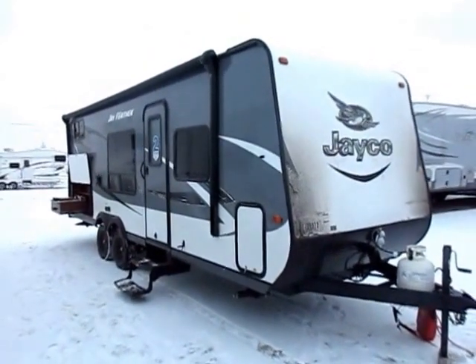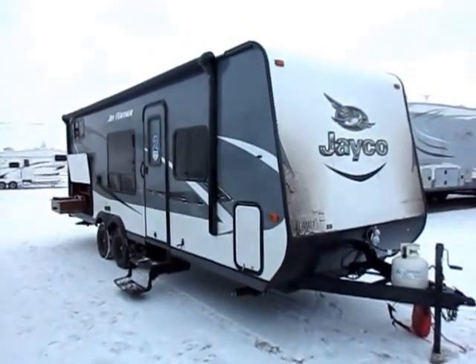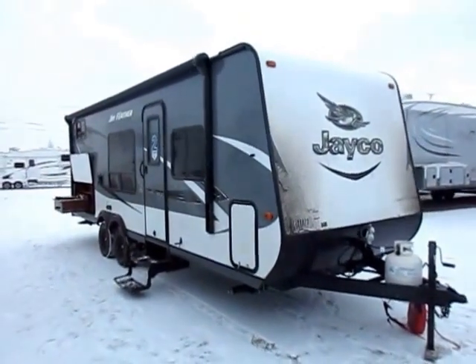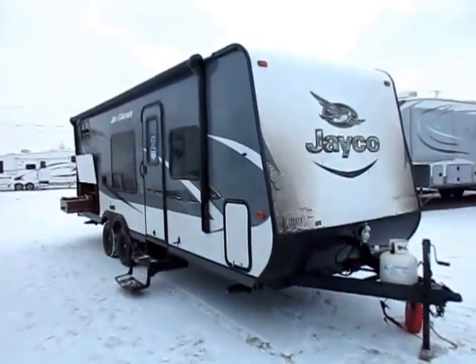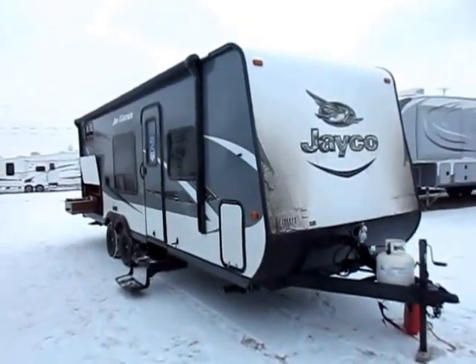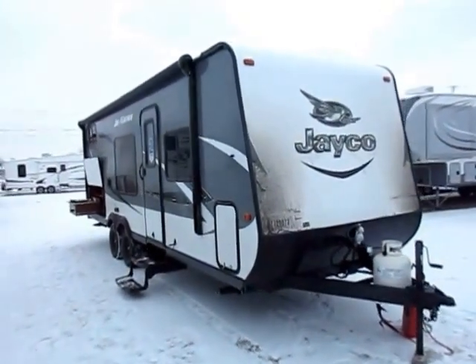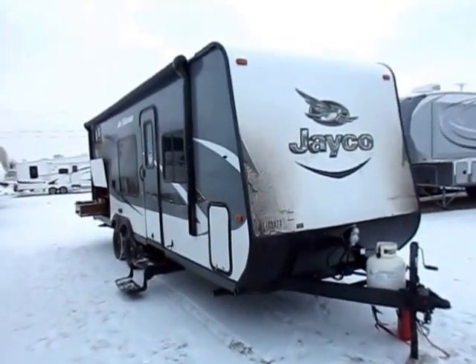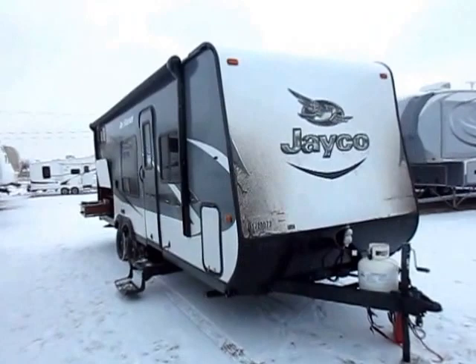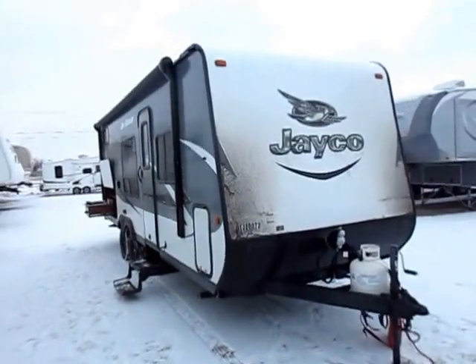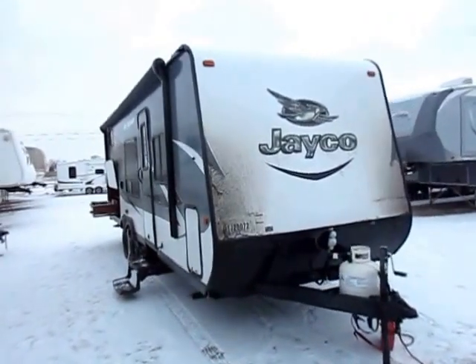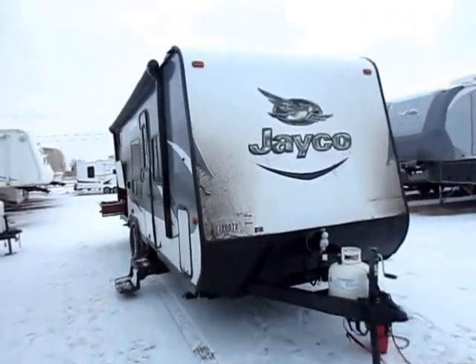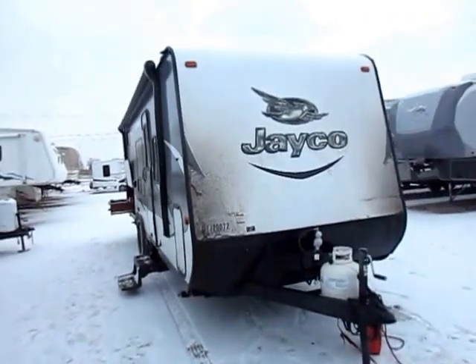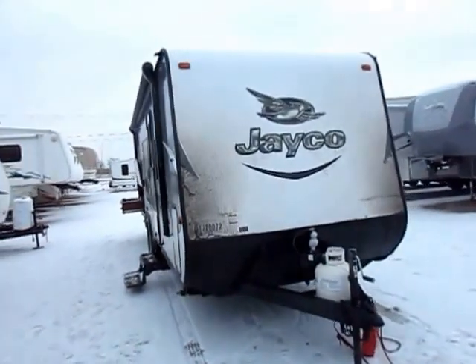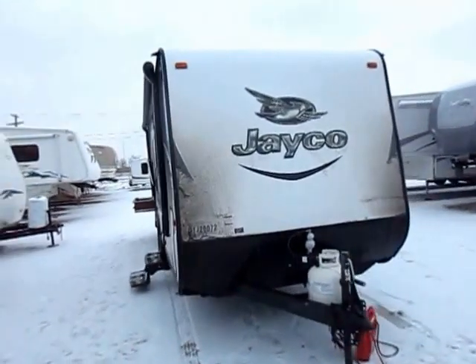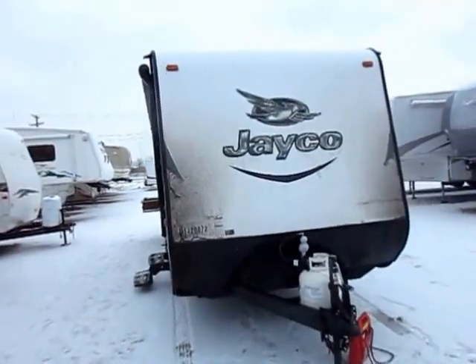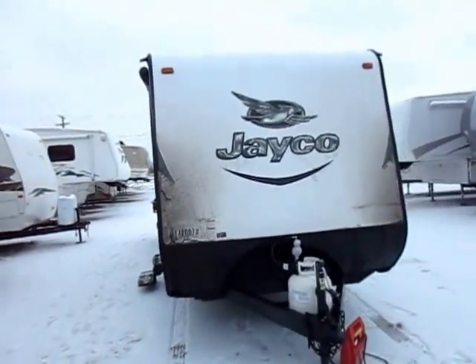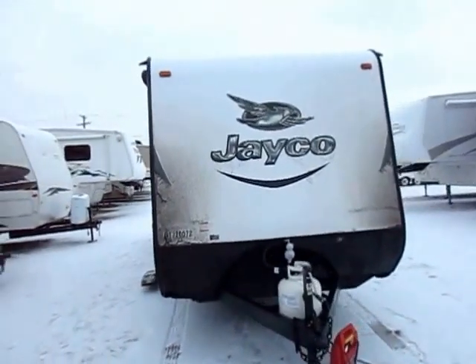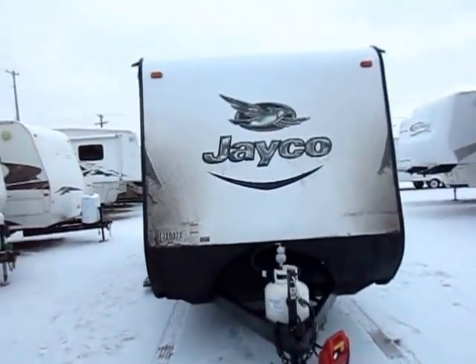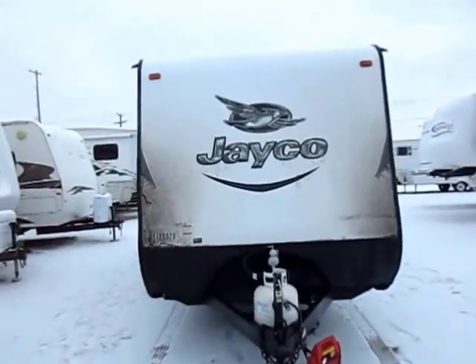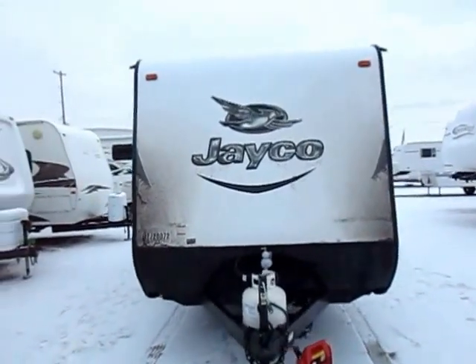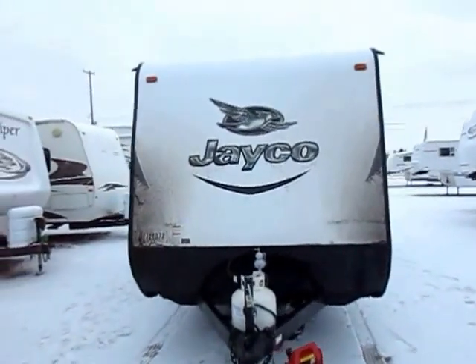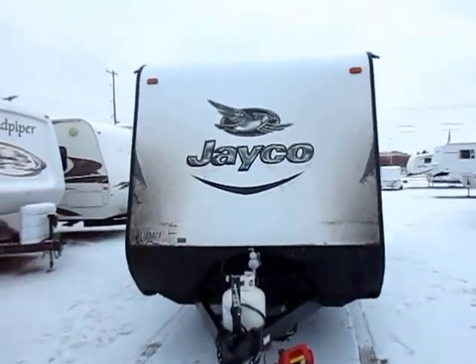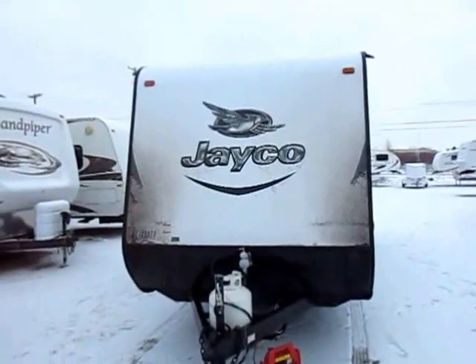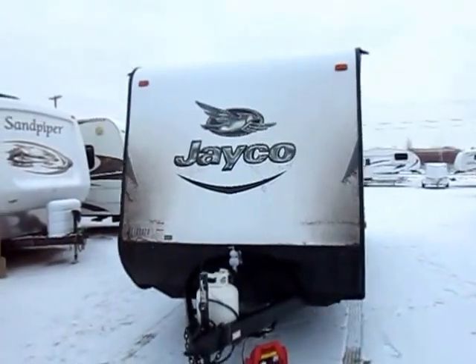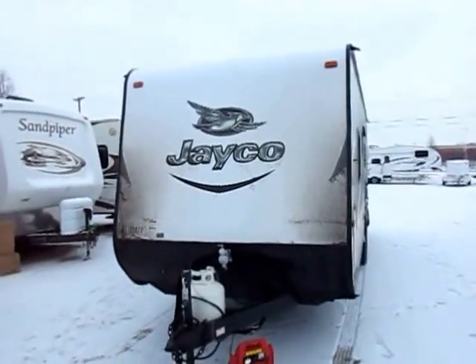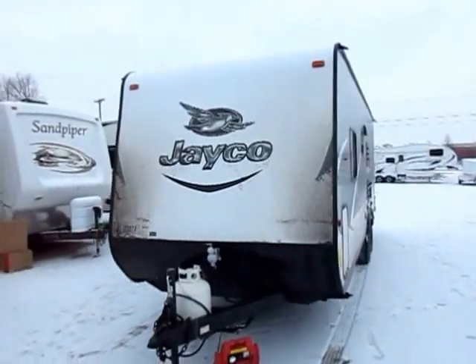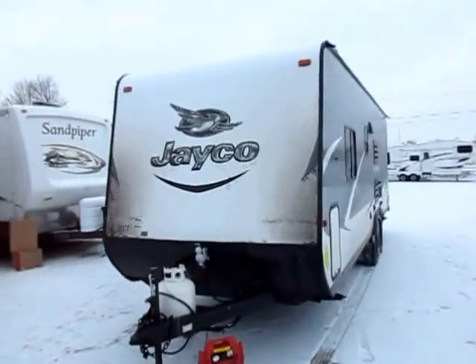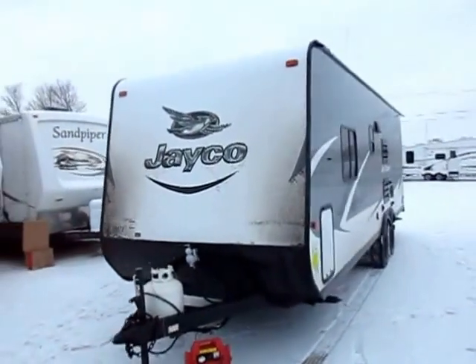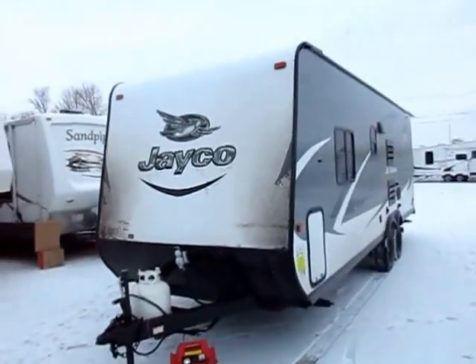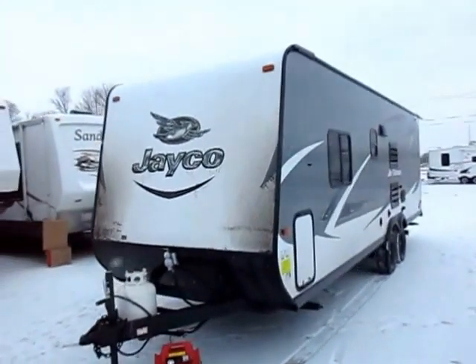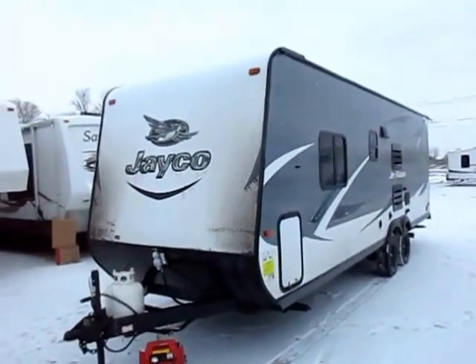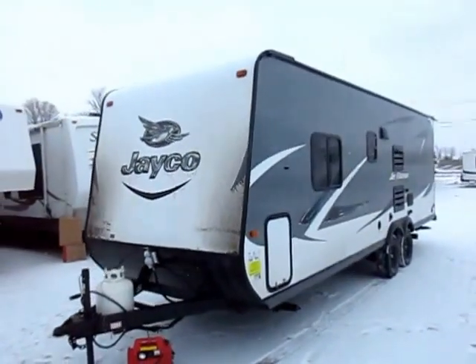Being a Jayco, it has twice the warranty of anything else on the market. And when you have superior materials and processes that result in a superior product, you can offer double the warranty.